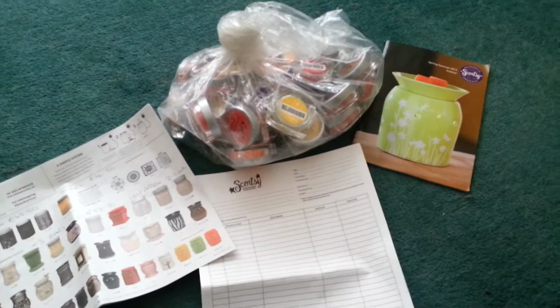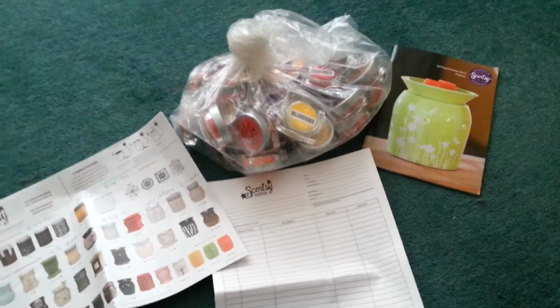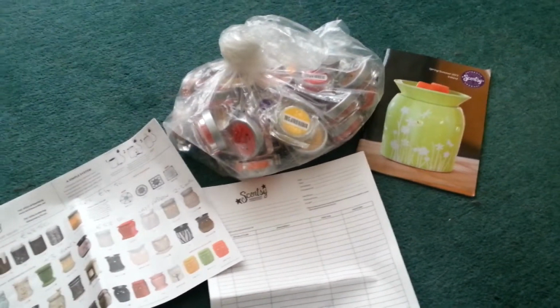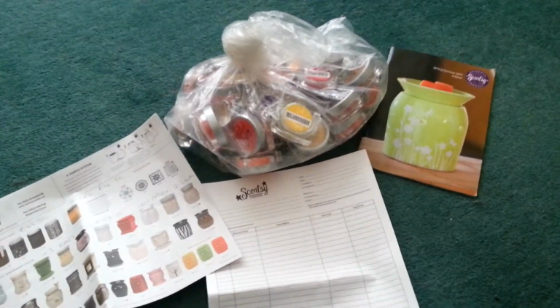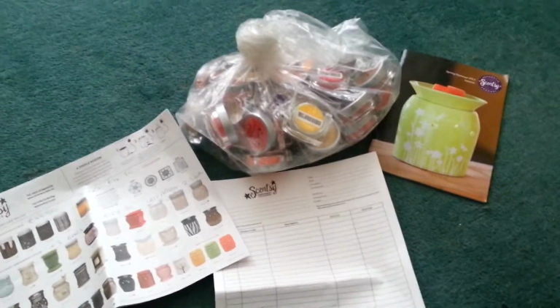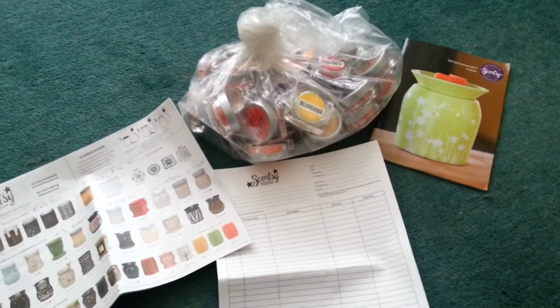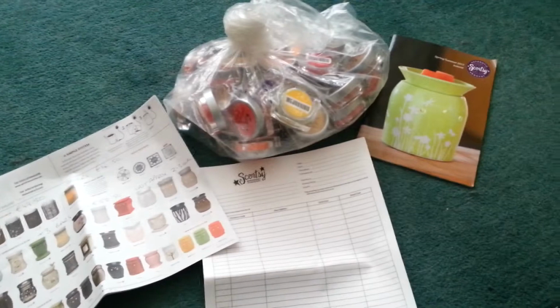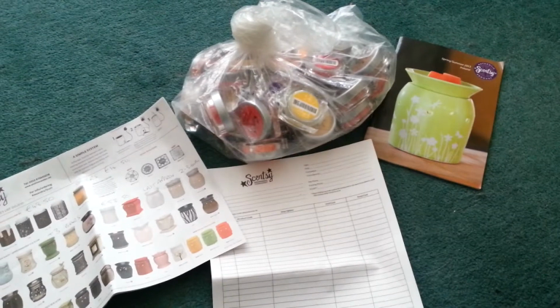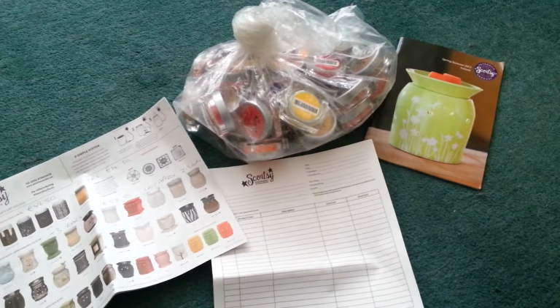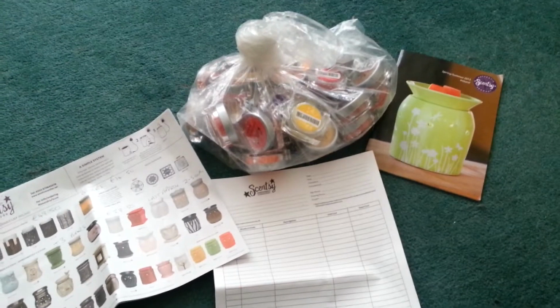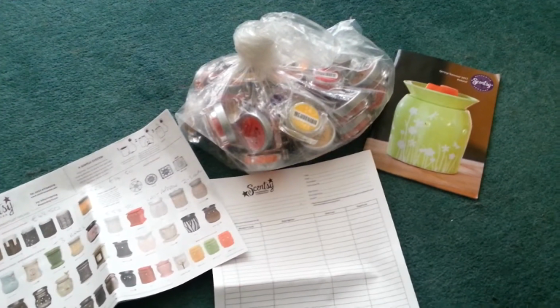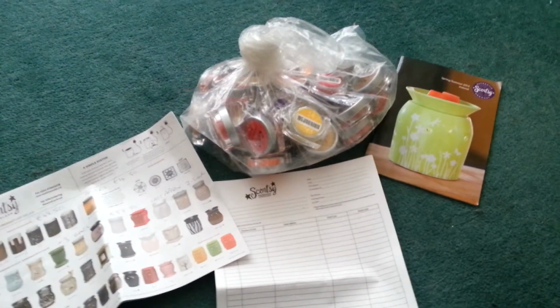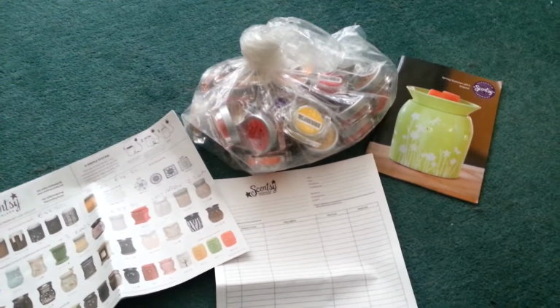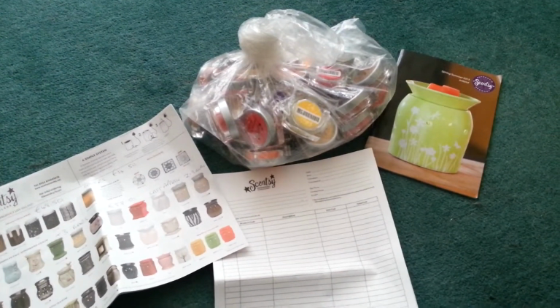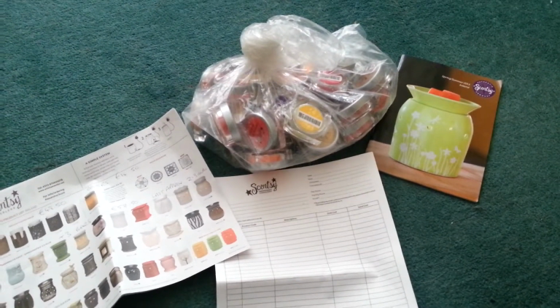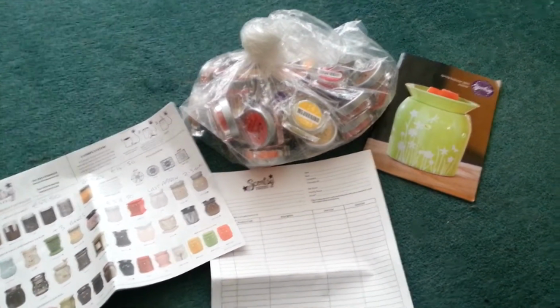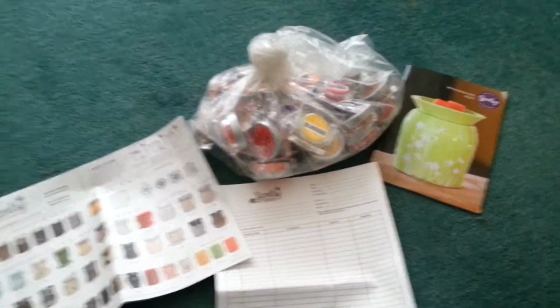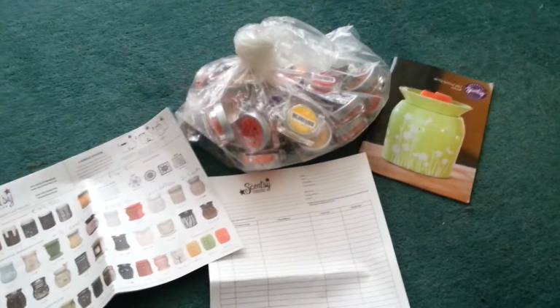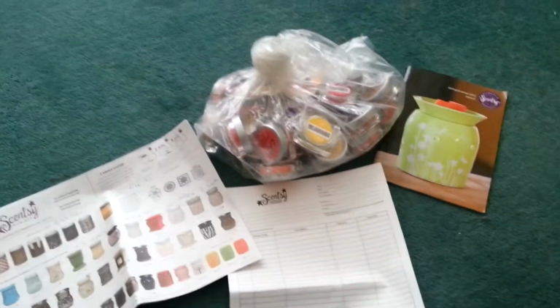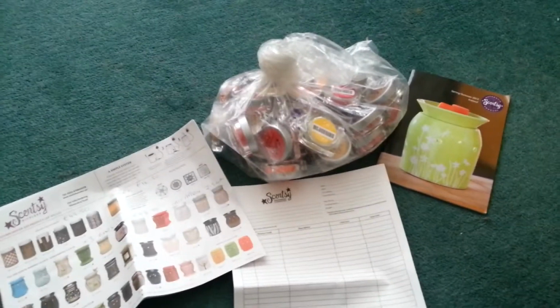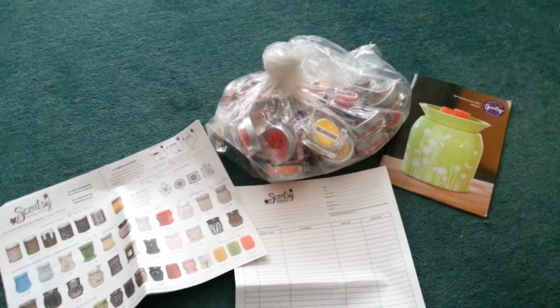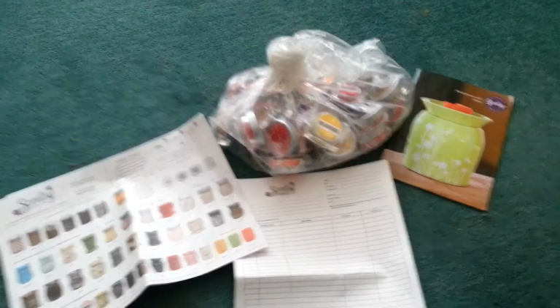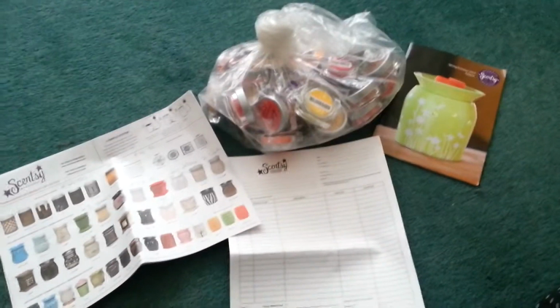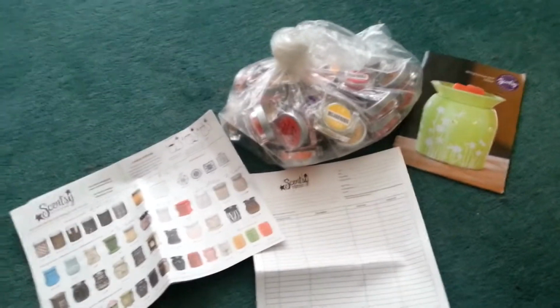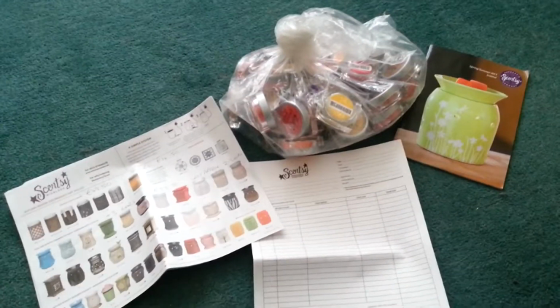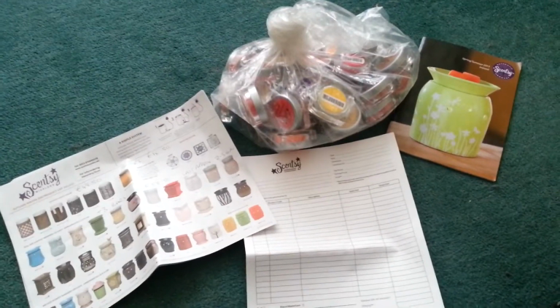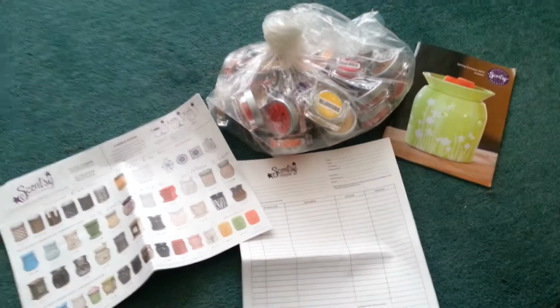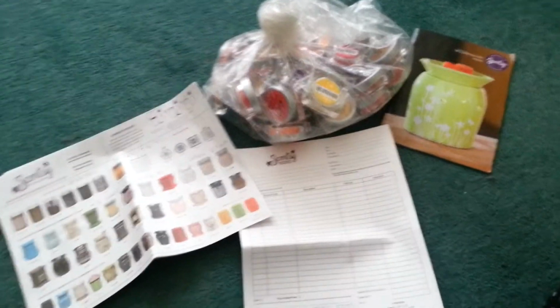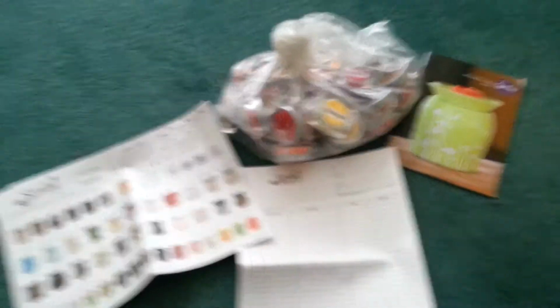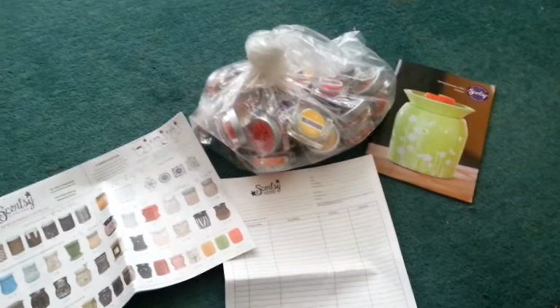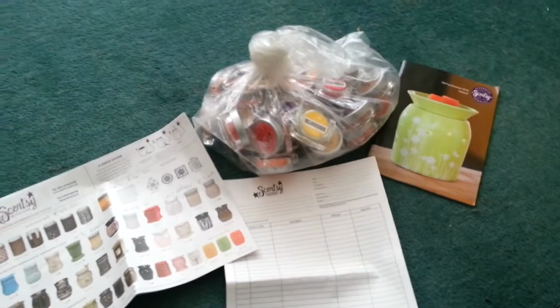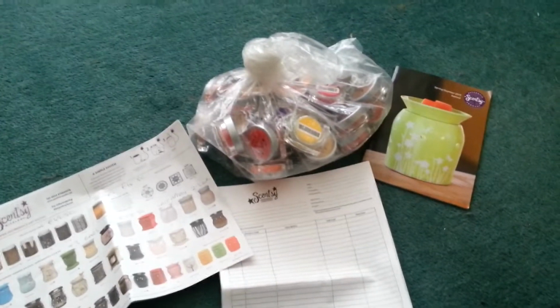And the beauty is, if you get over 175 euros or 150 pounds sterling in orders, you're going to get access to free and half price goodies, just the same as our house party. So that's it.